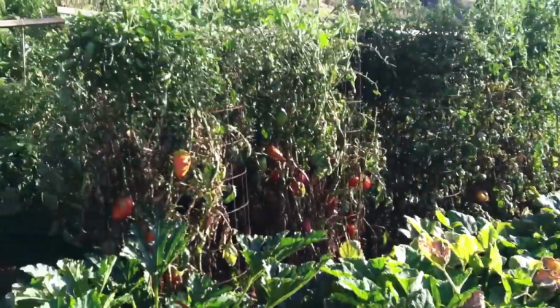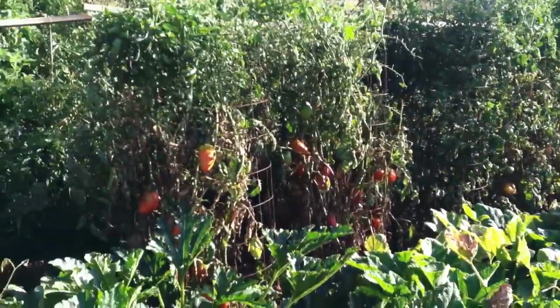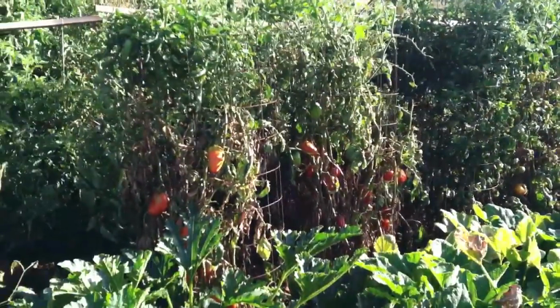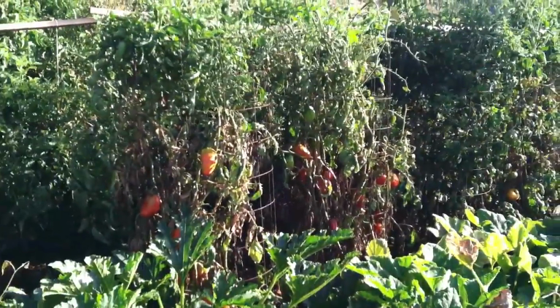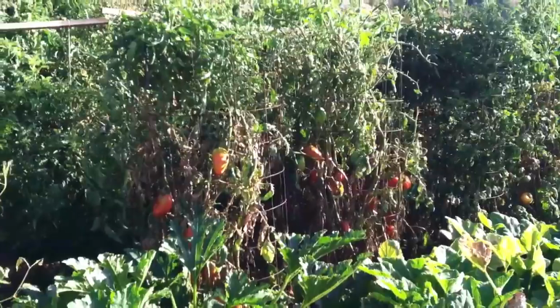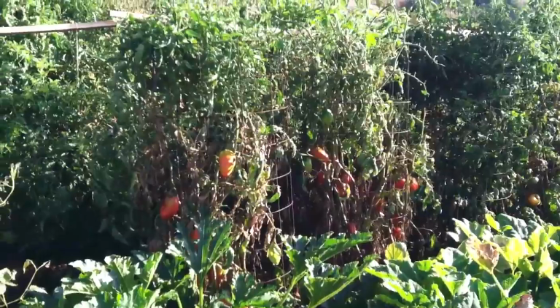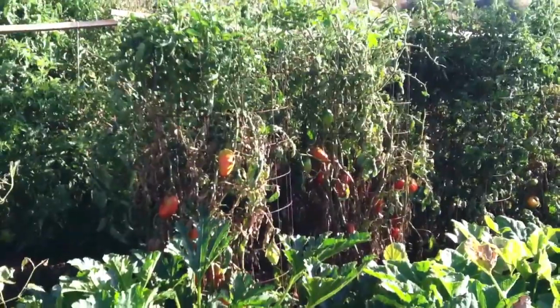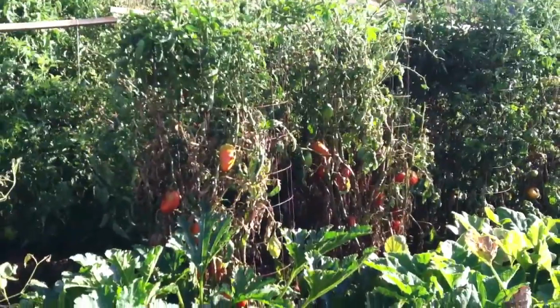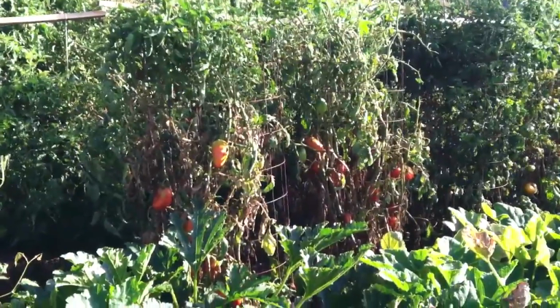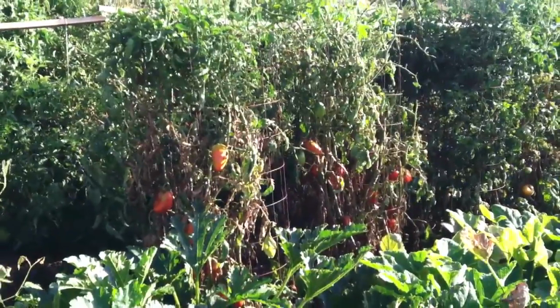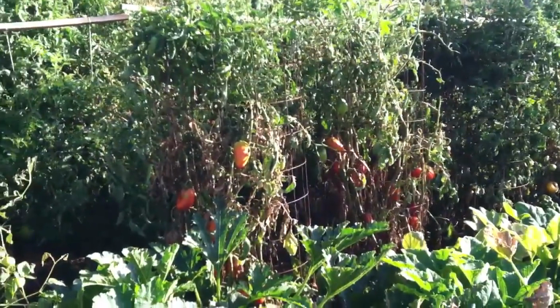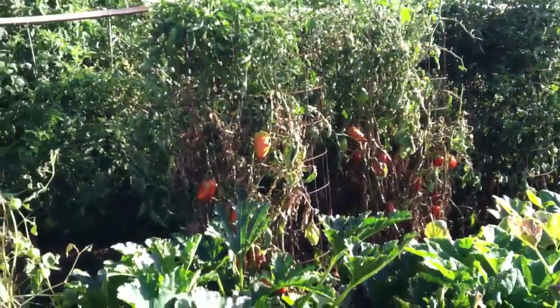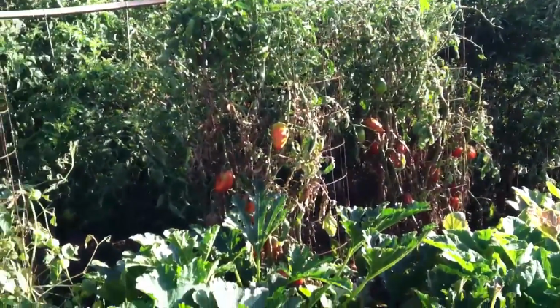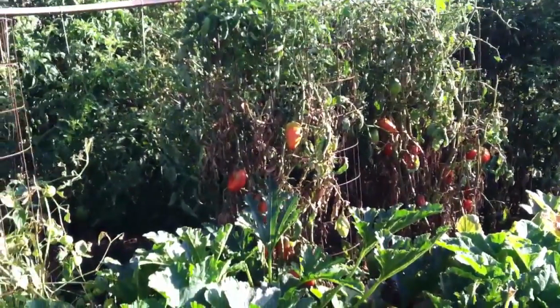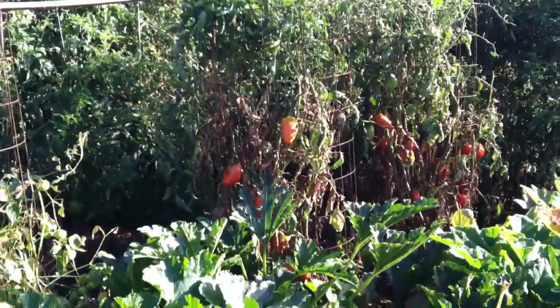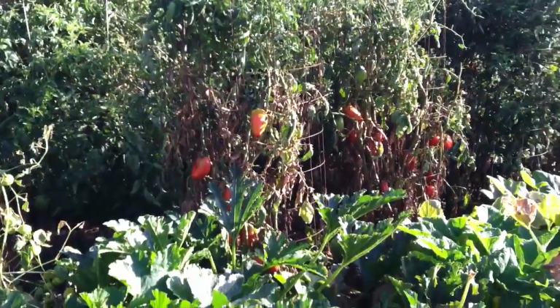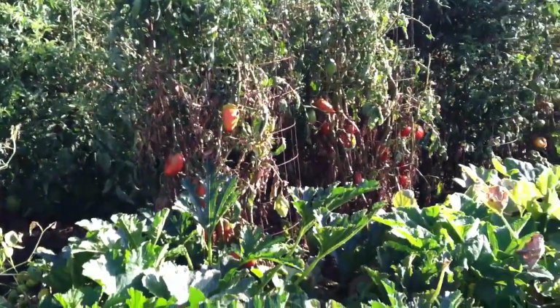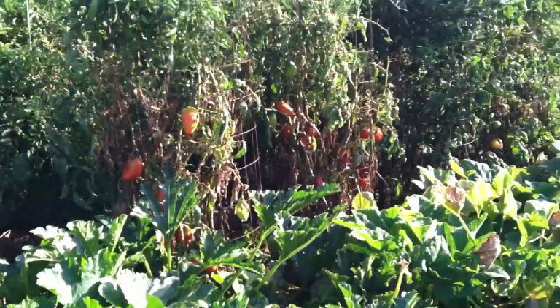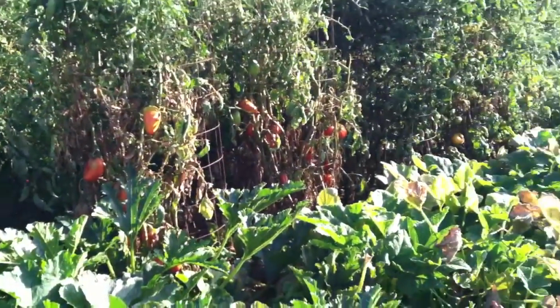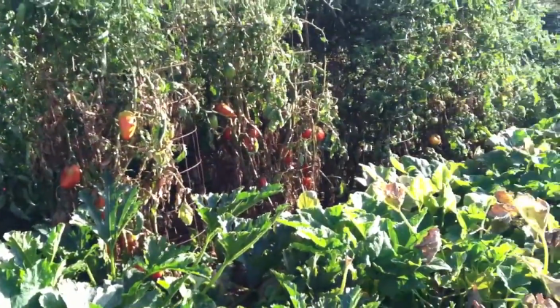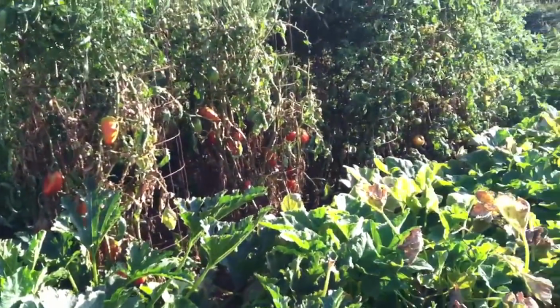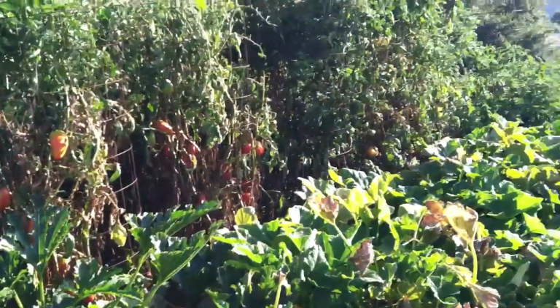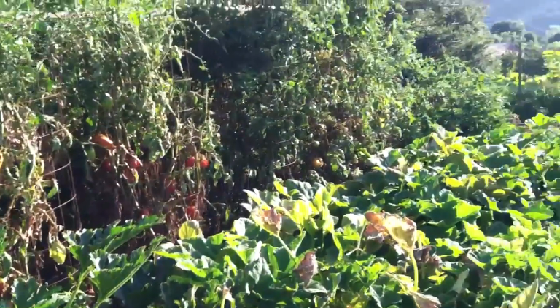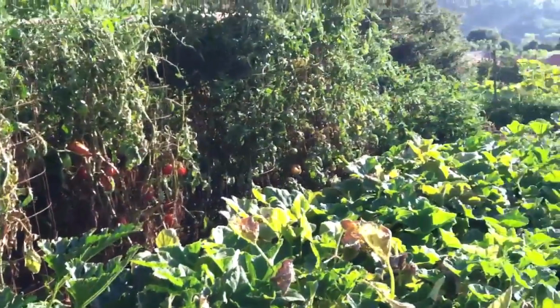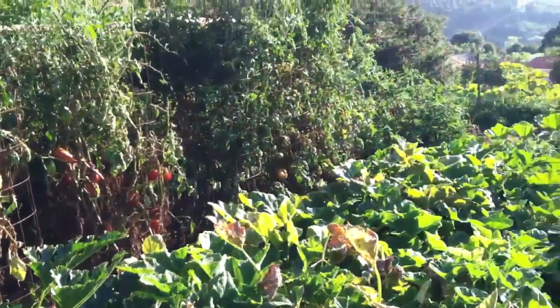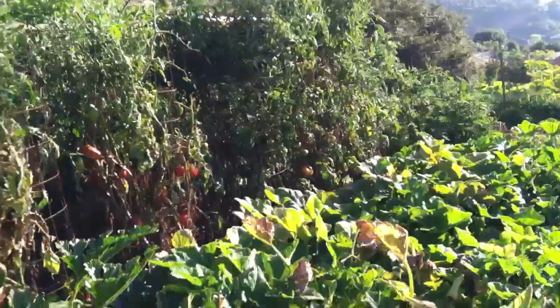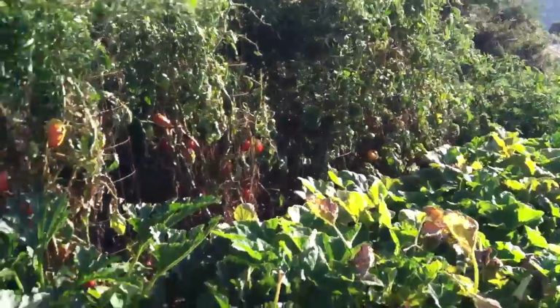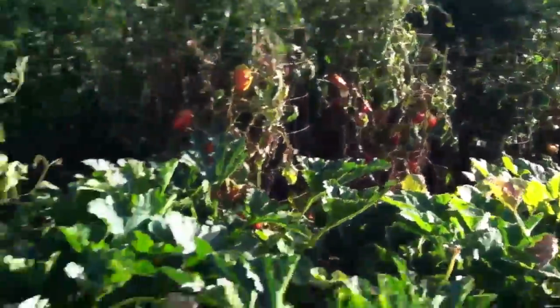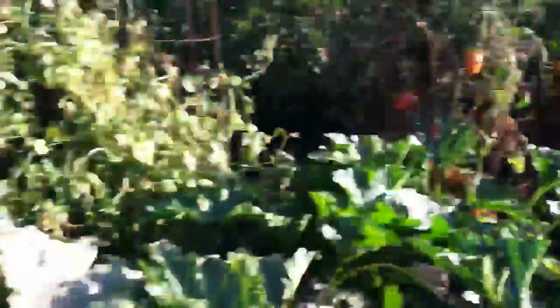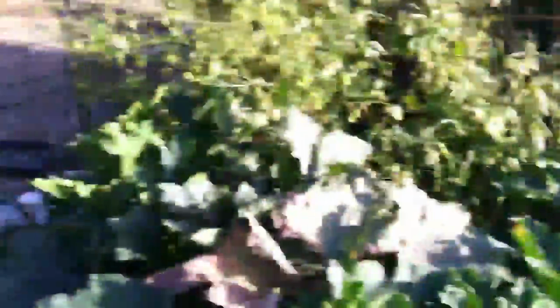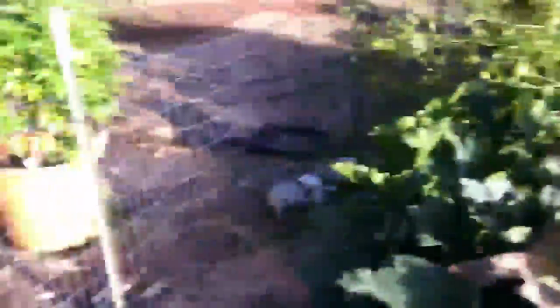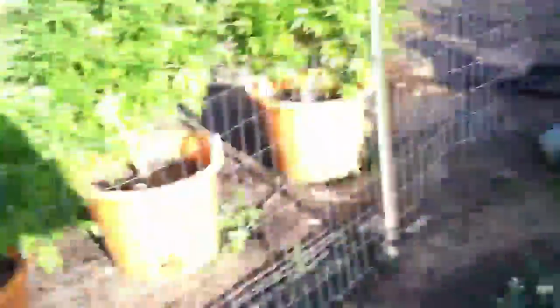There you can see those are the San Marzanos that are ripe. They need to be picked. And there's a couple more tomatoes over there.